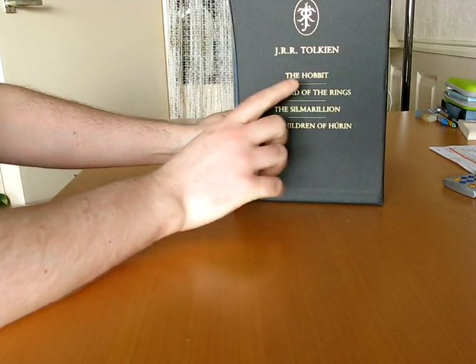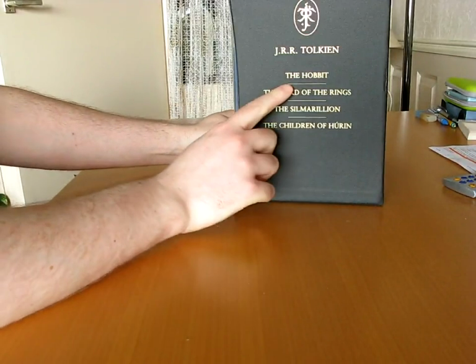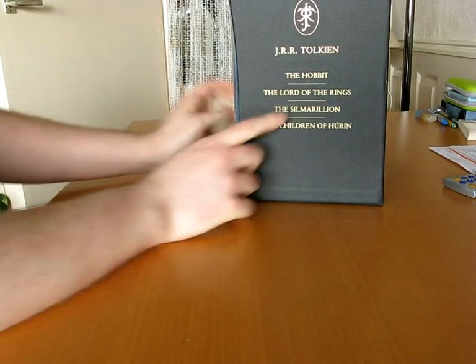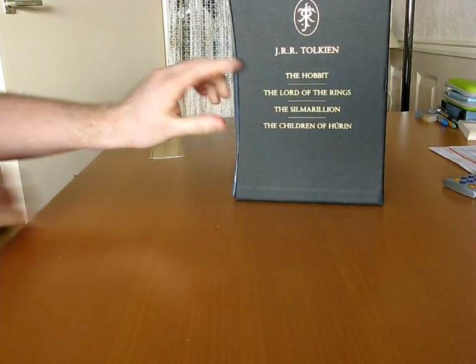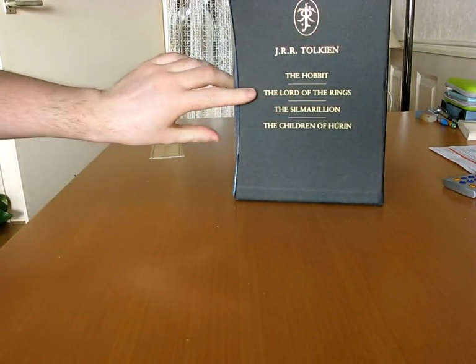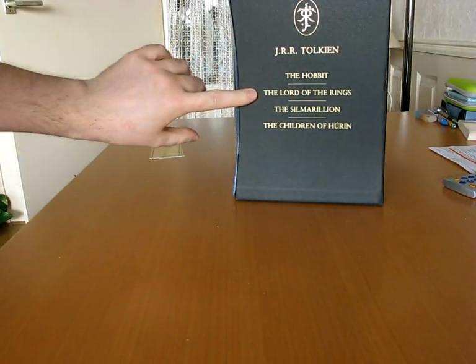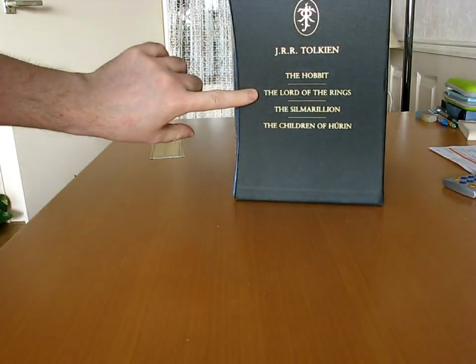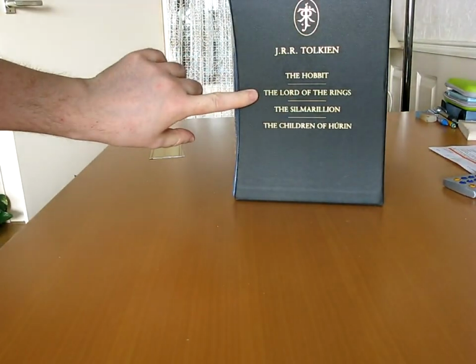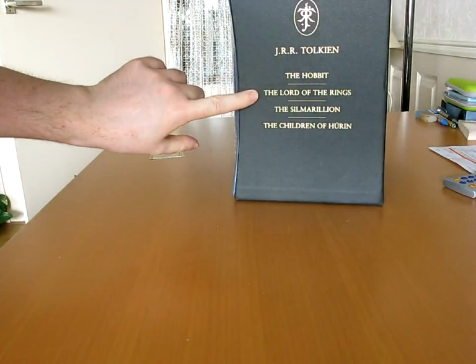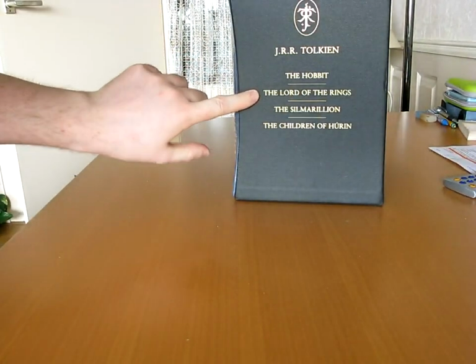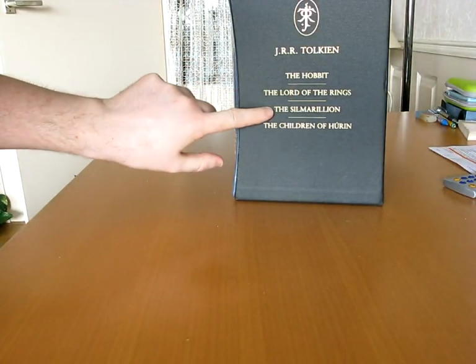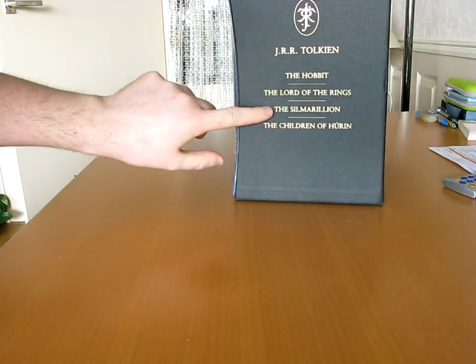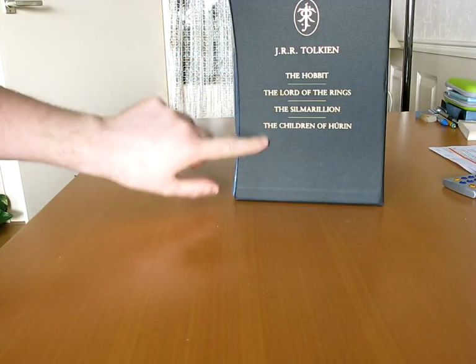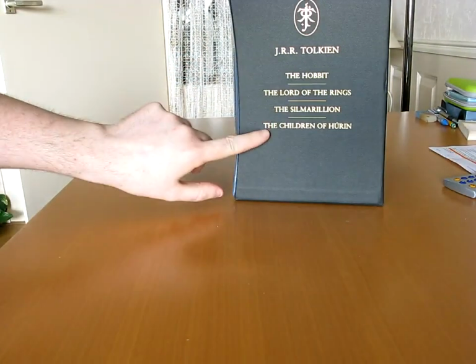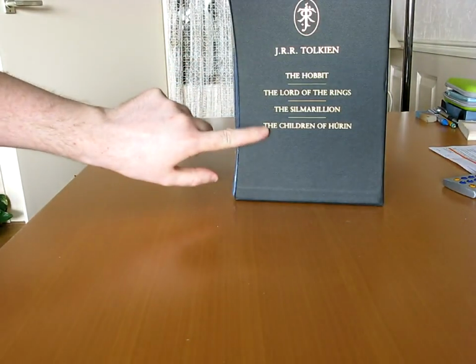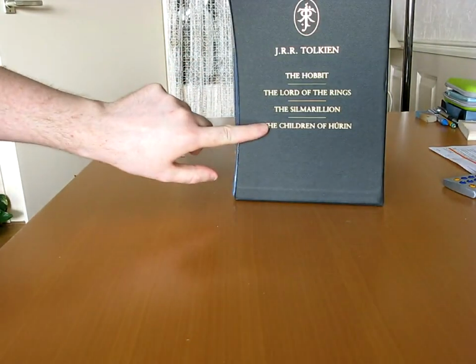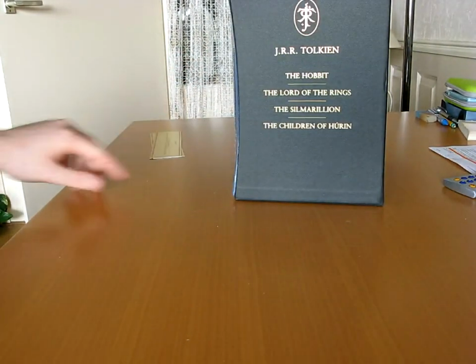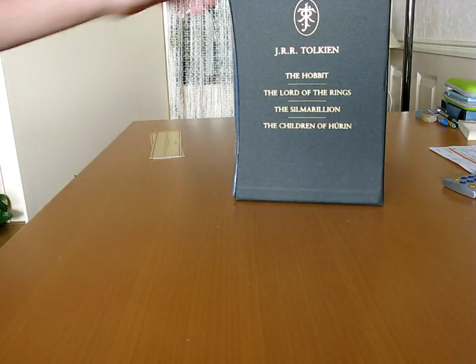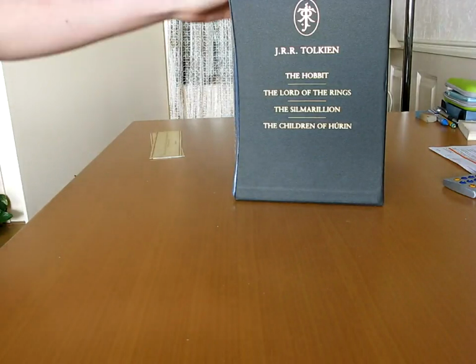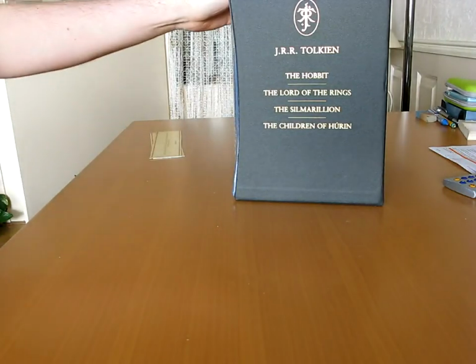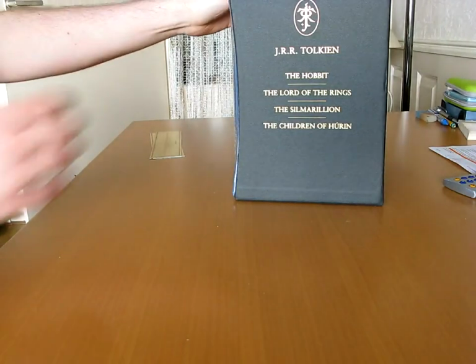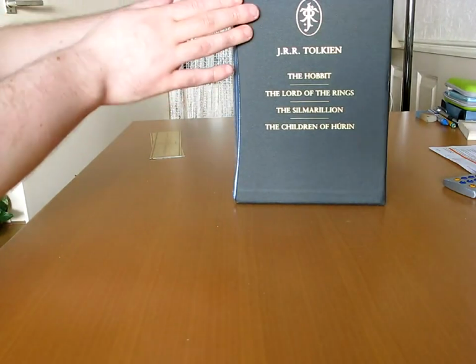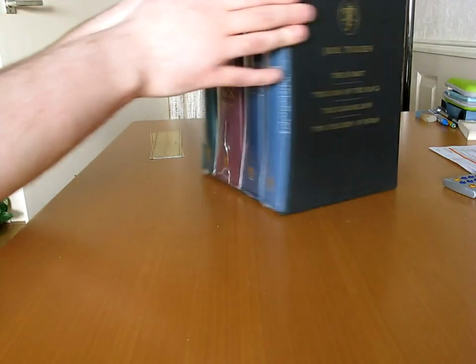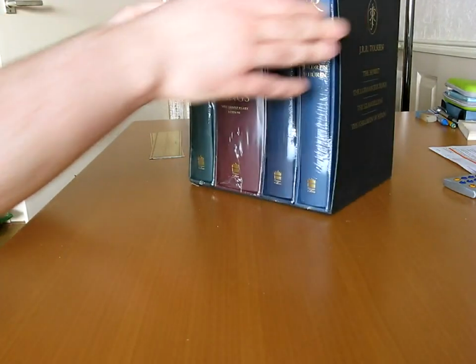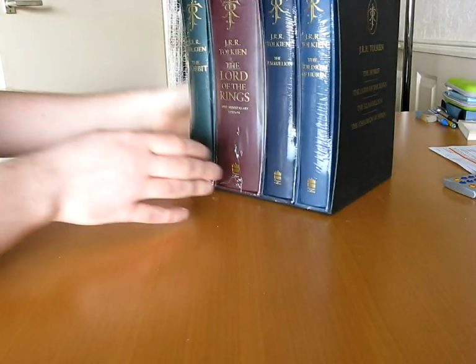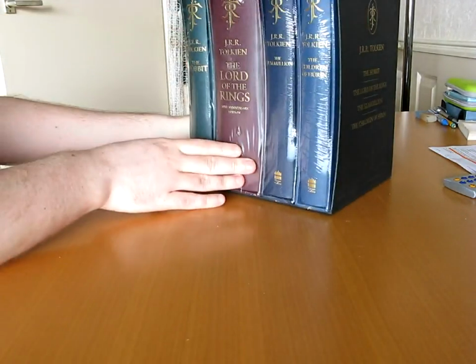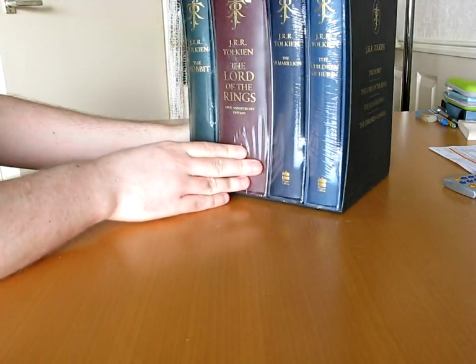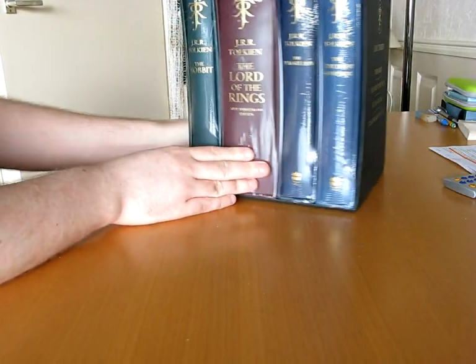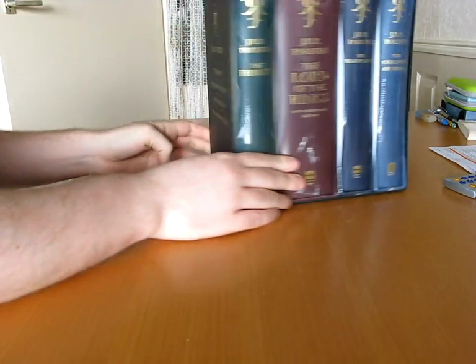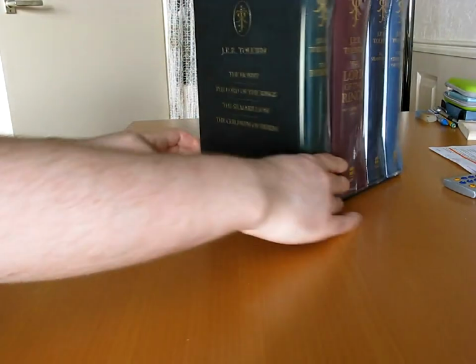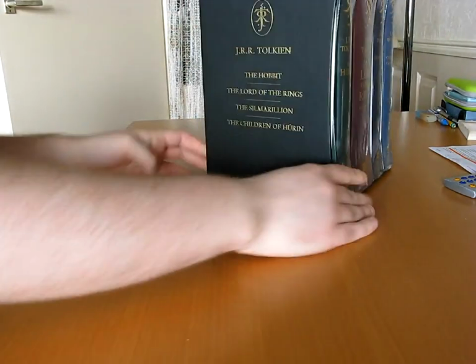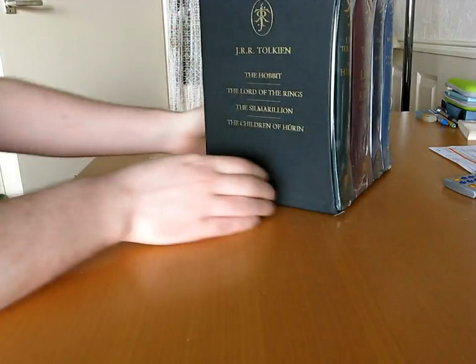The Hobbit. The Lord of the Rings. The Silmarillion. And the Children of Húrin — I'm not sure how you pronounce that yet.